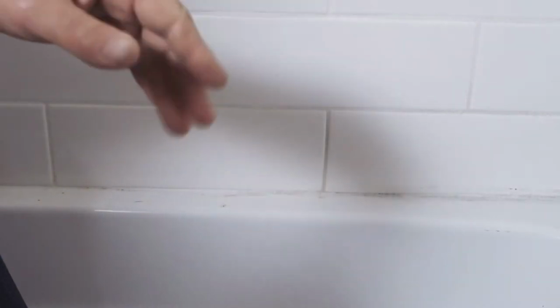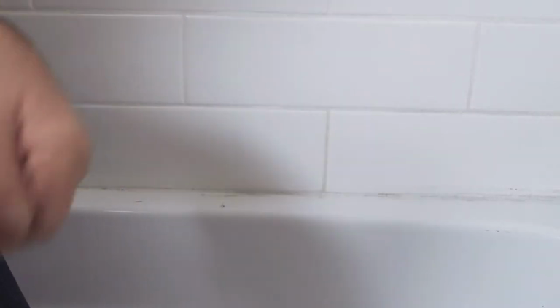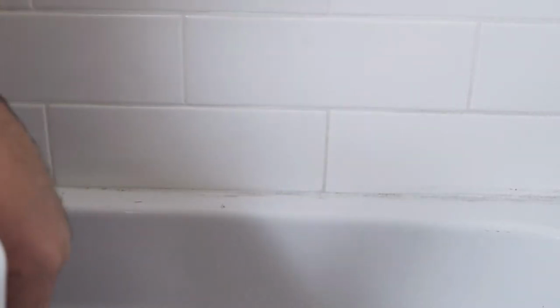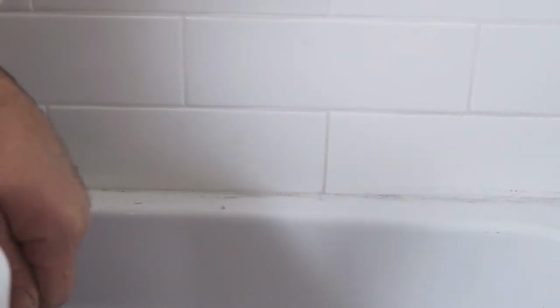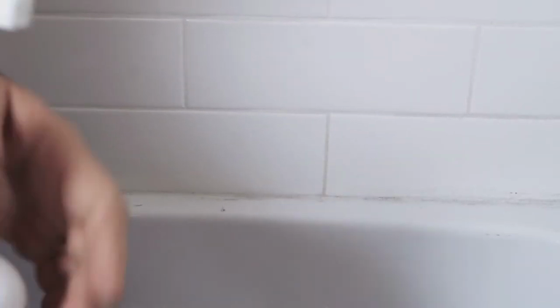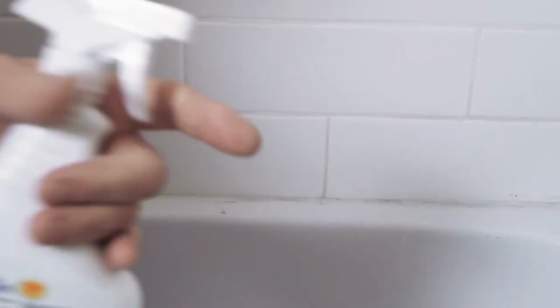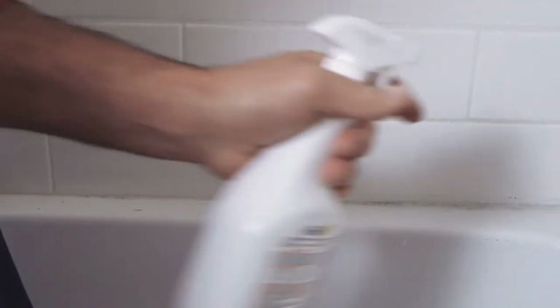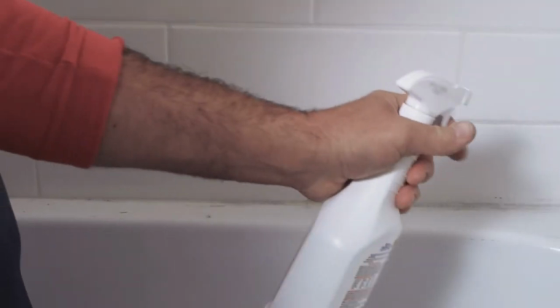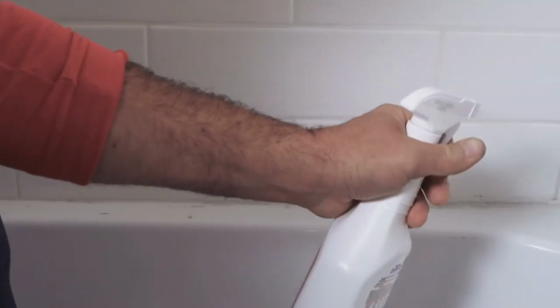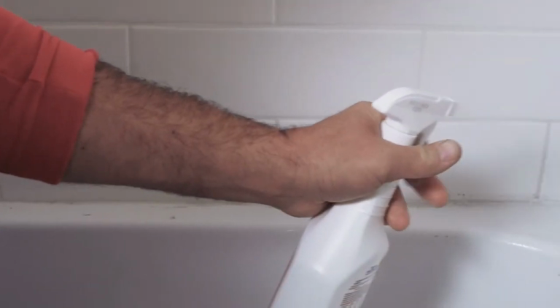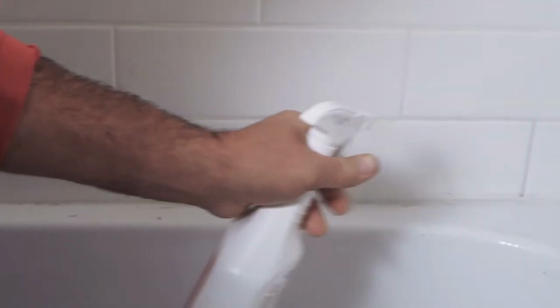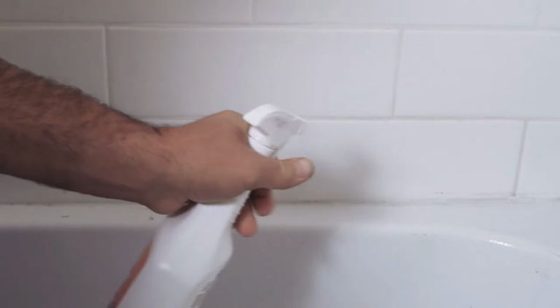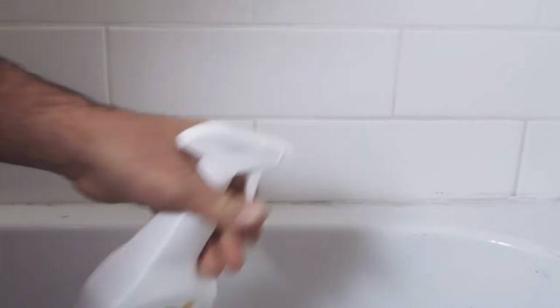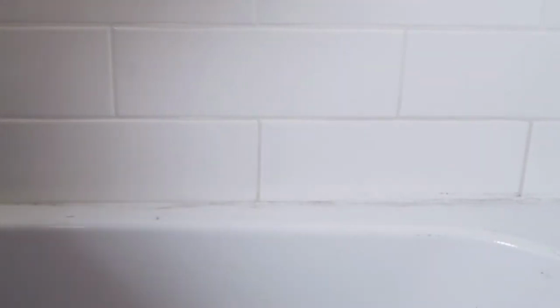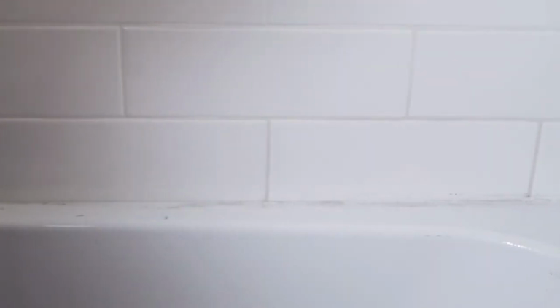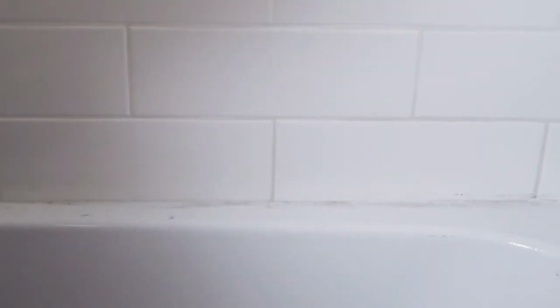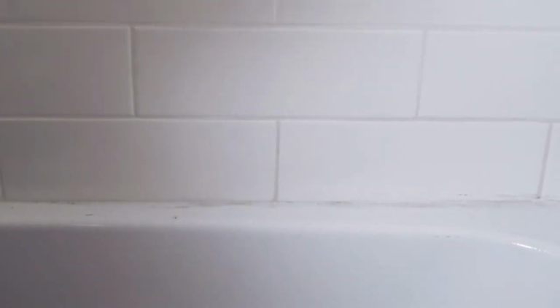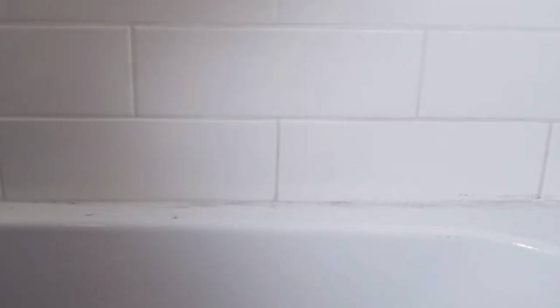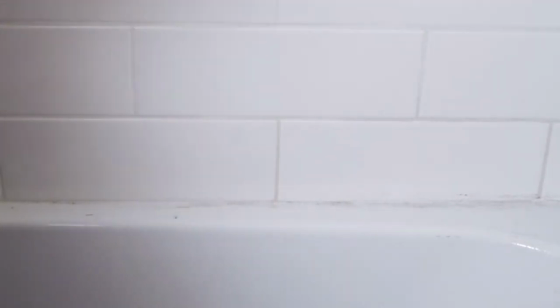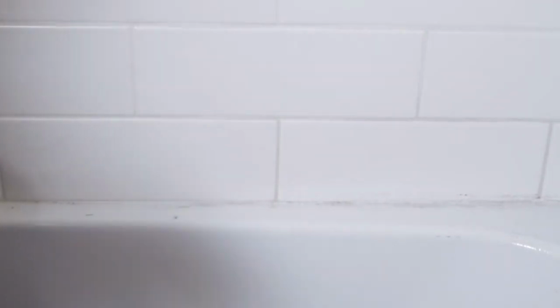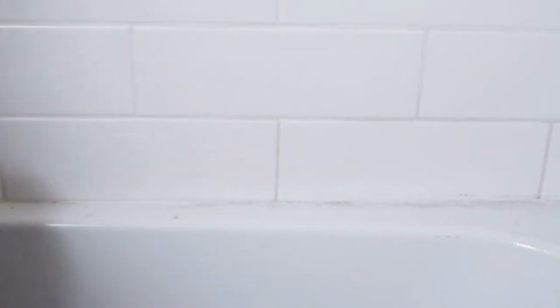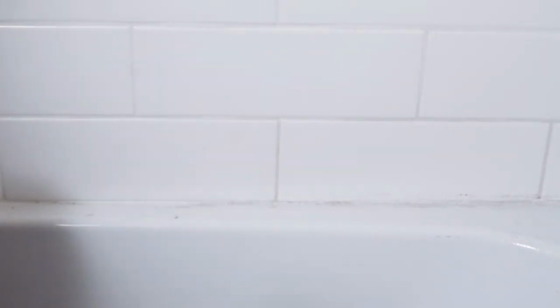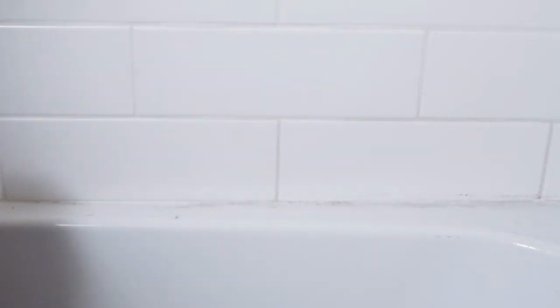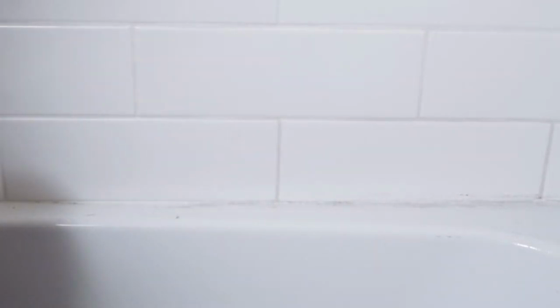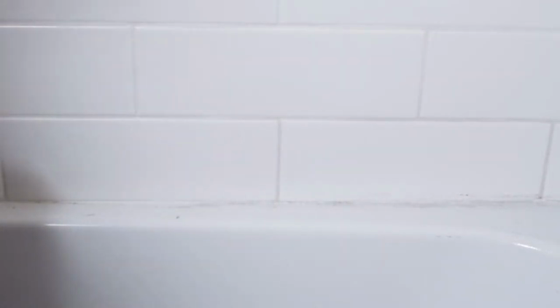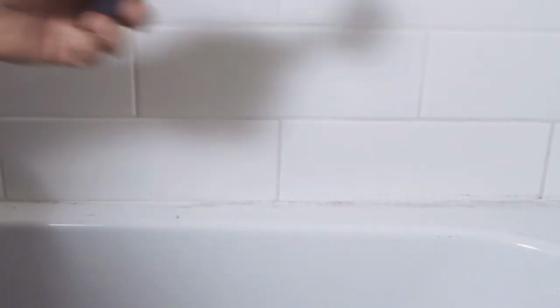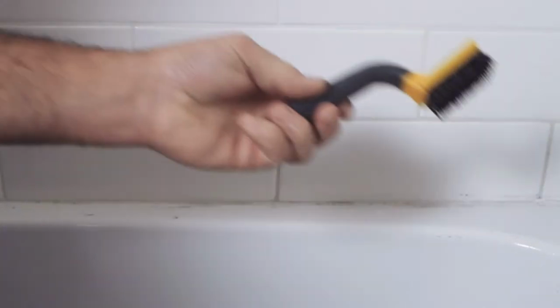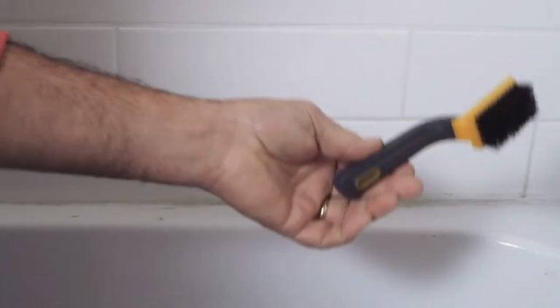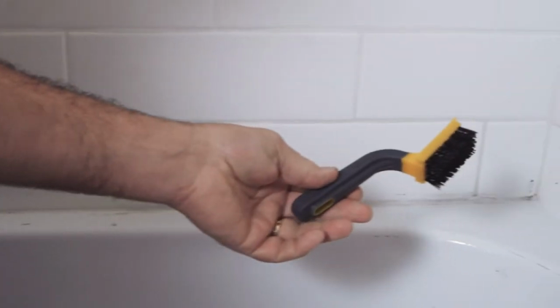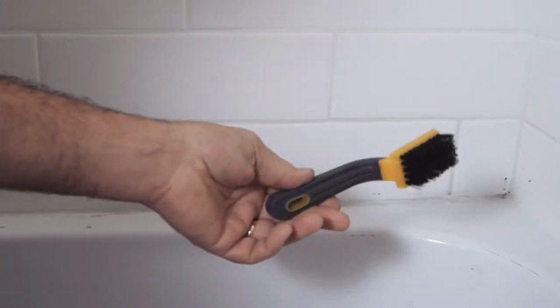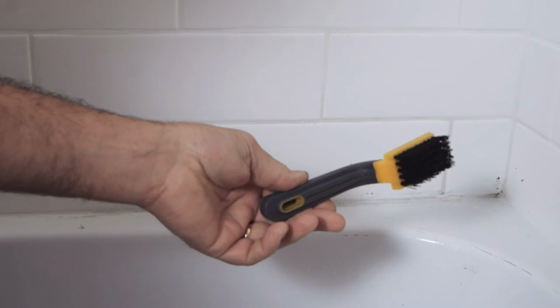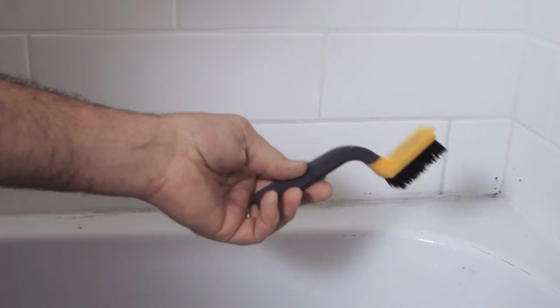And after about 10 minutes, give it one more little spray. Then you want to use a stiff bristled brush like this.